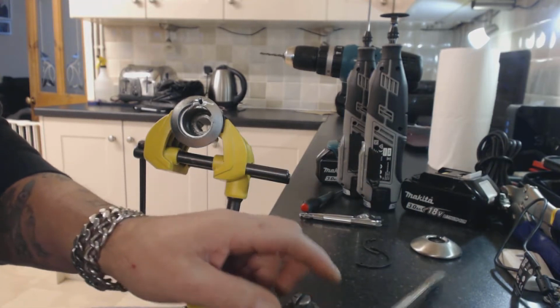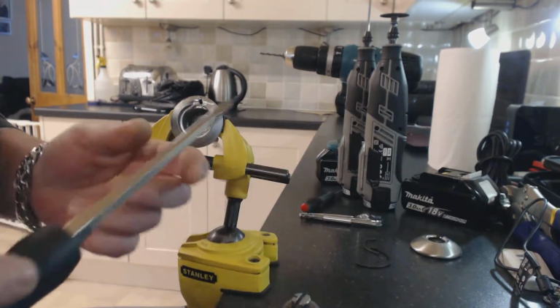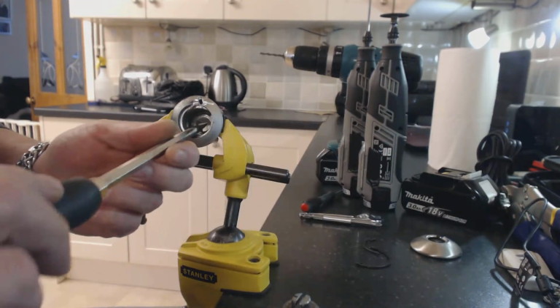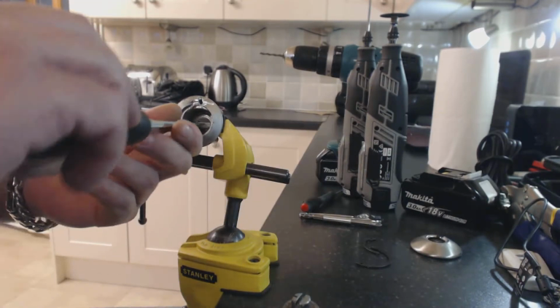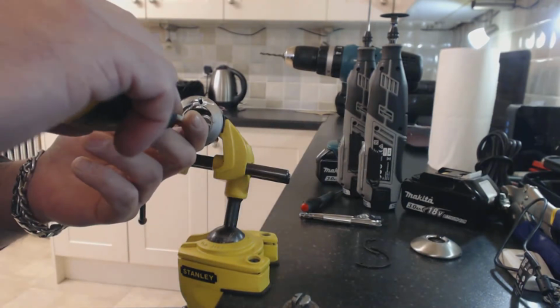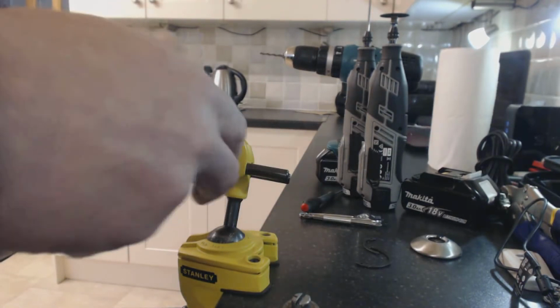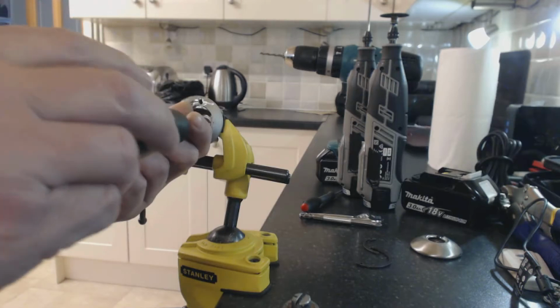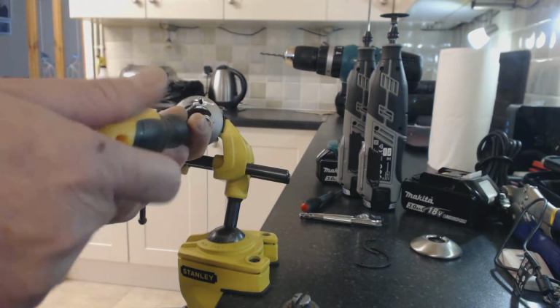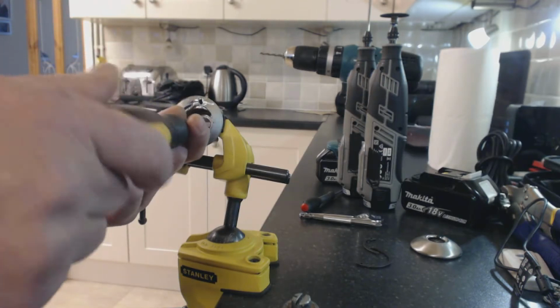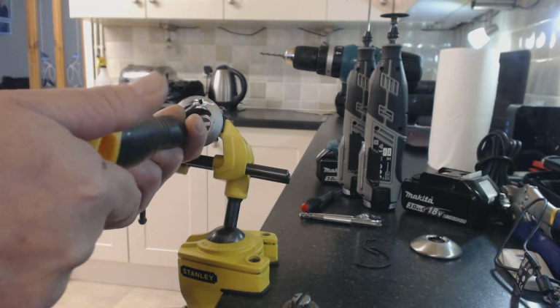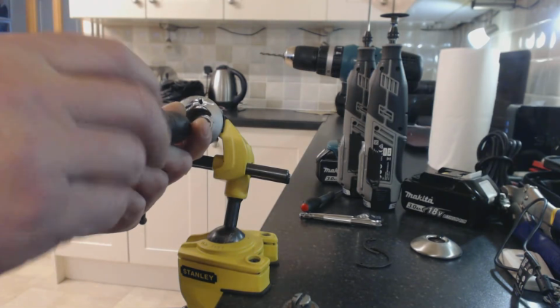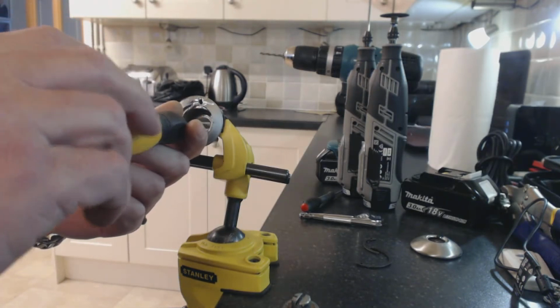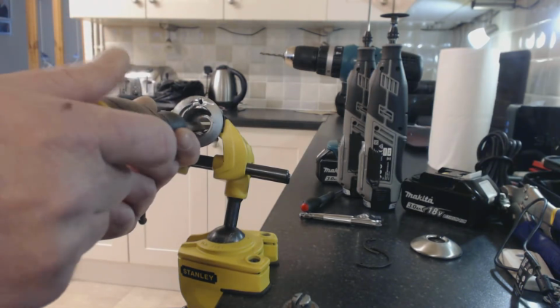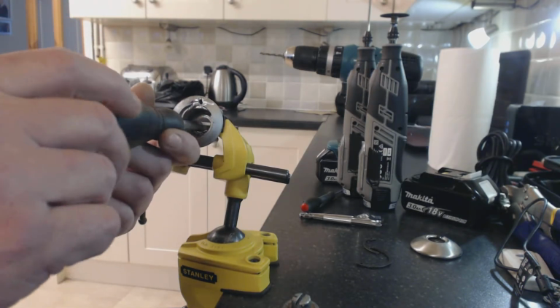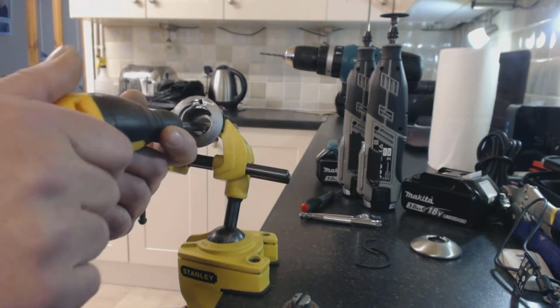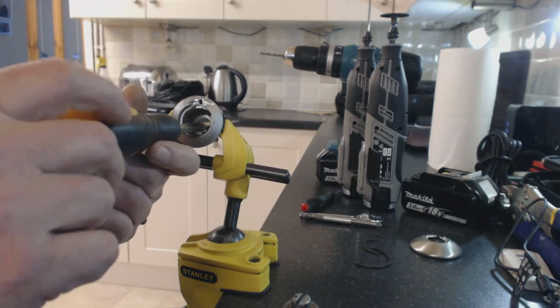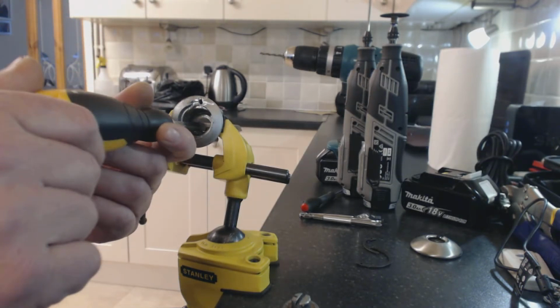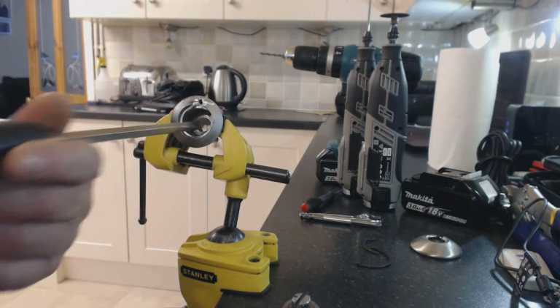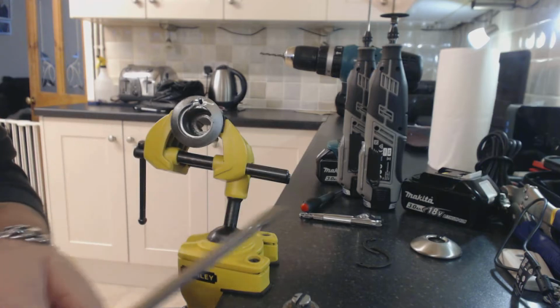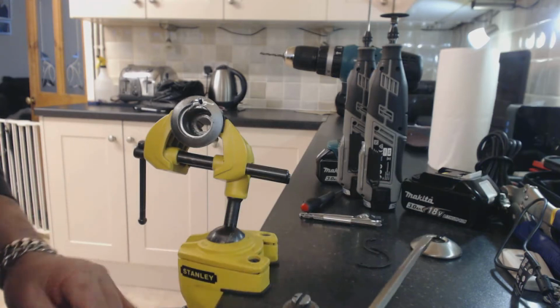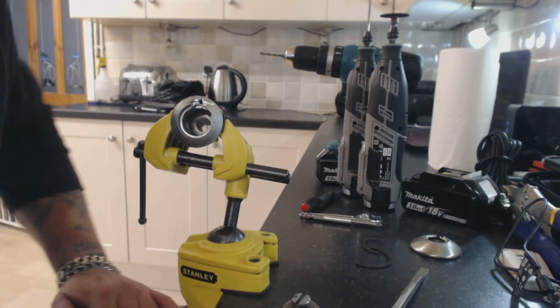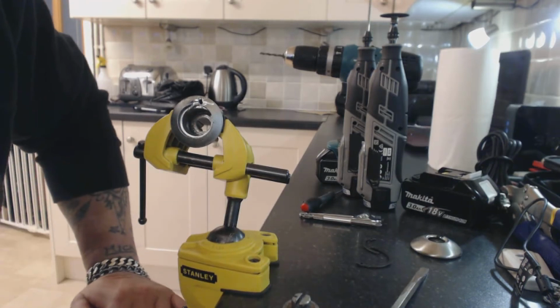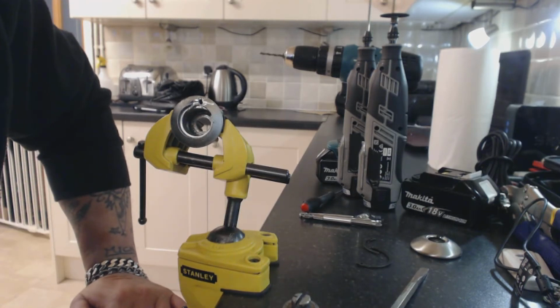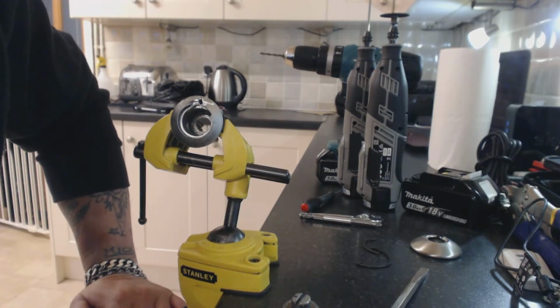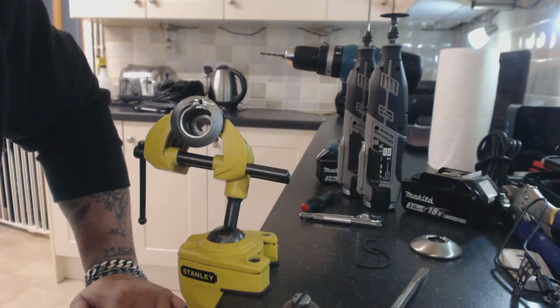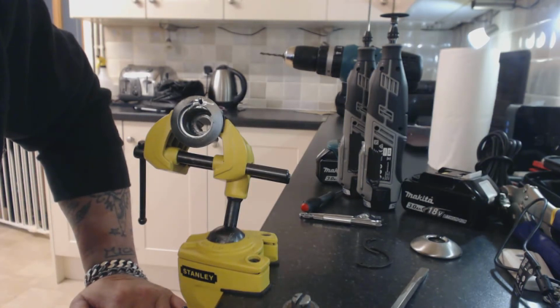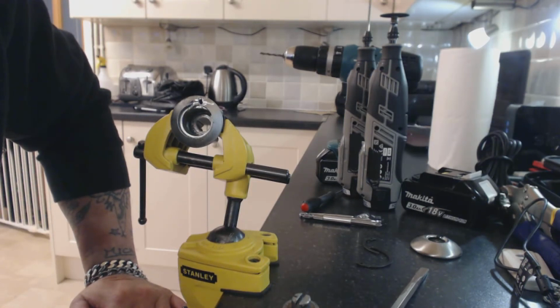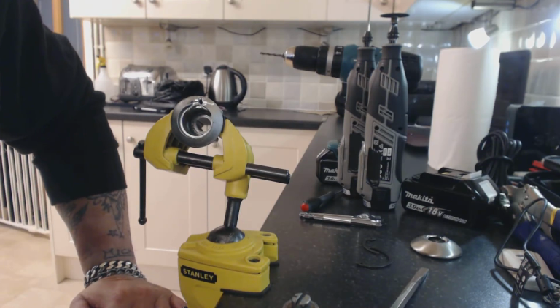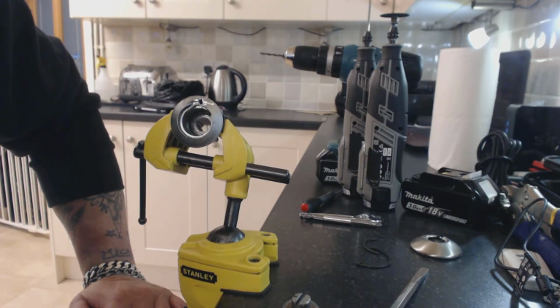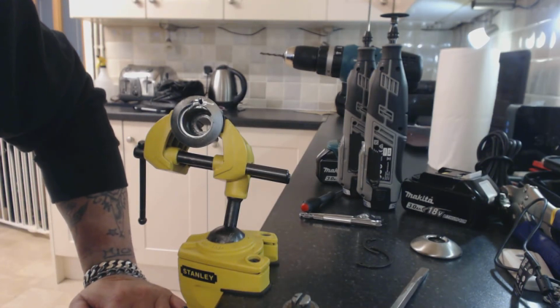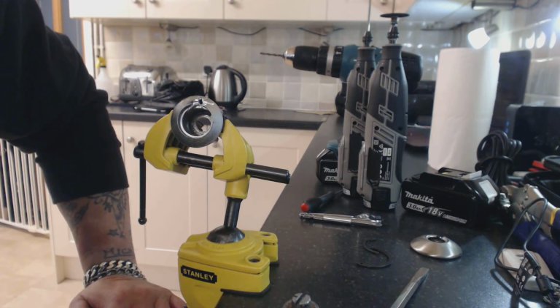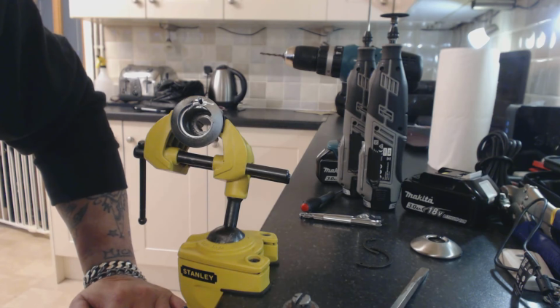Pop your screwdriver in and undo the internal catch. Takes about 90 seconds. Thank you for watching.